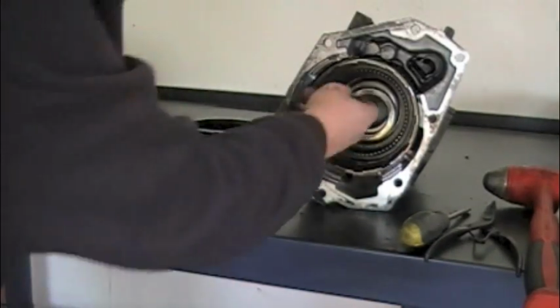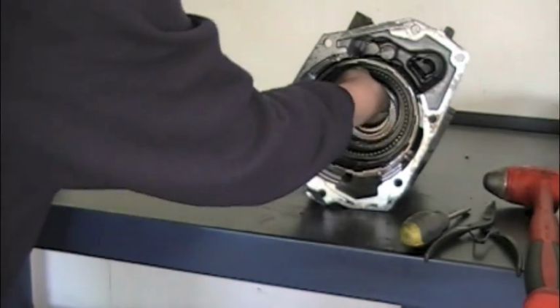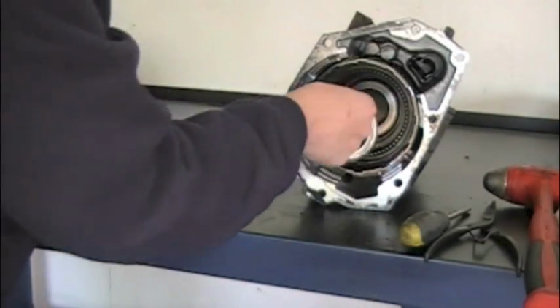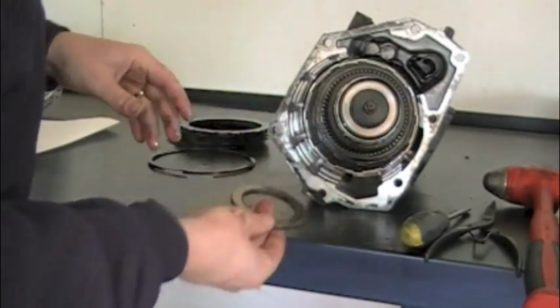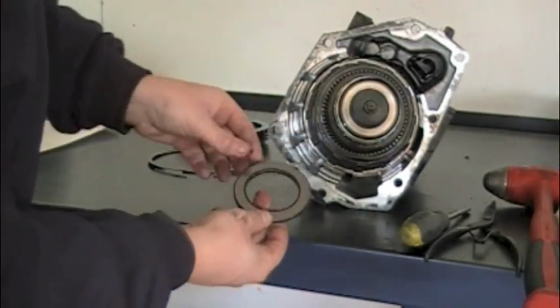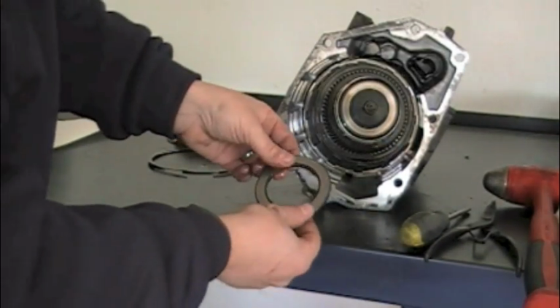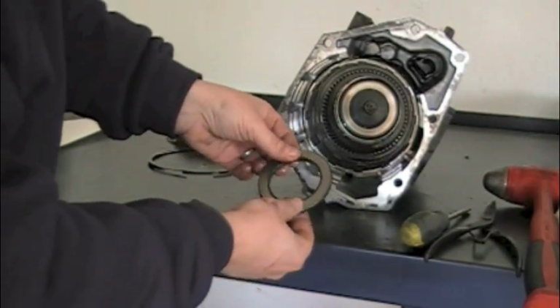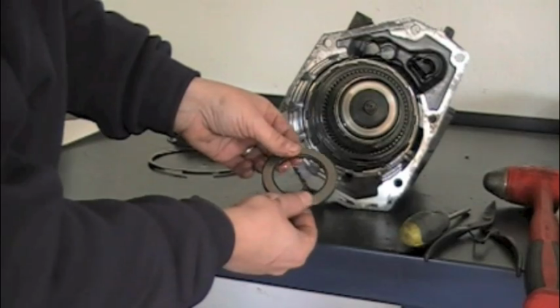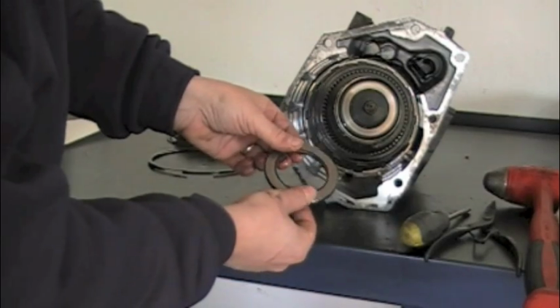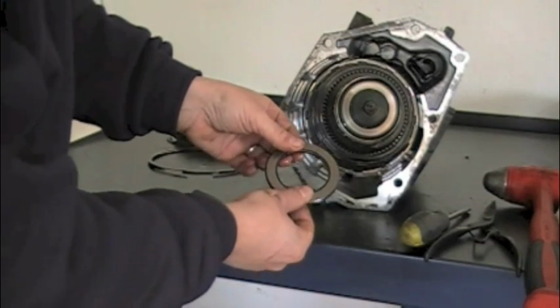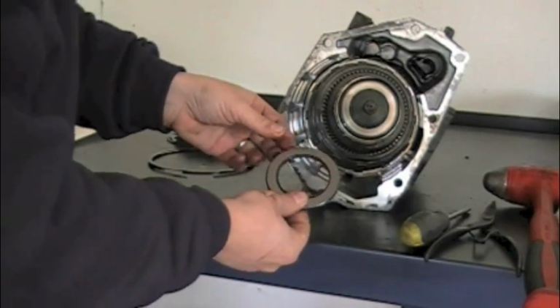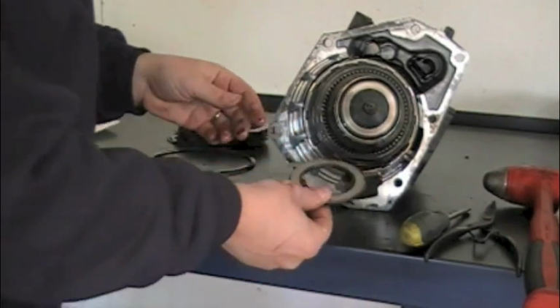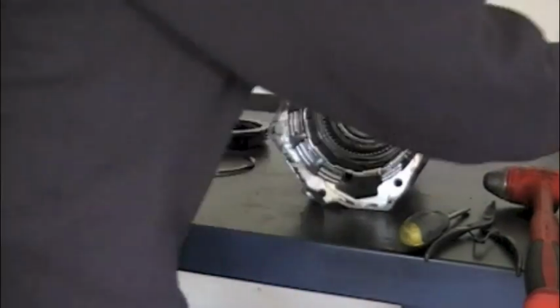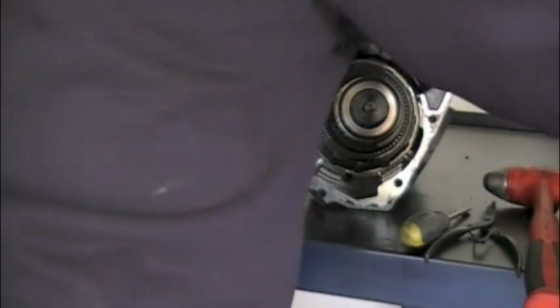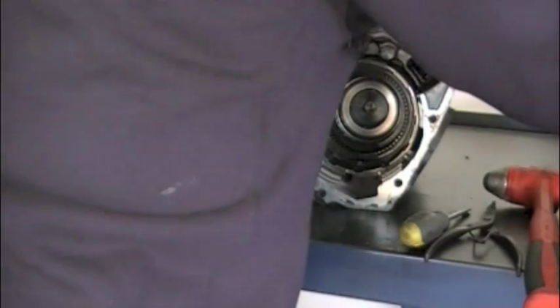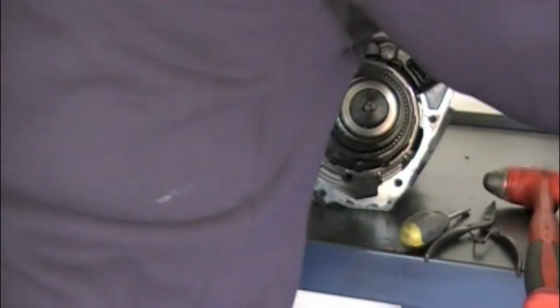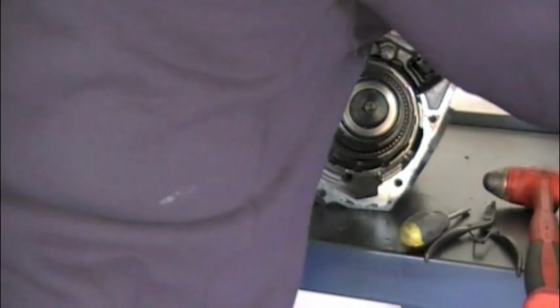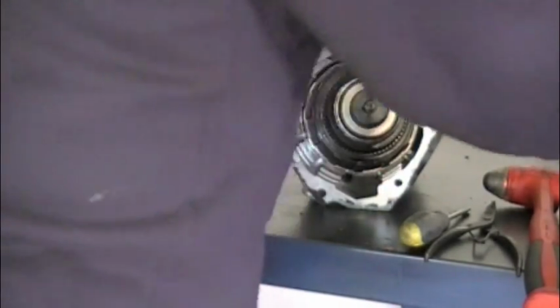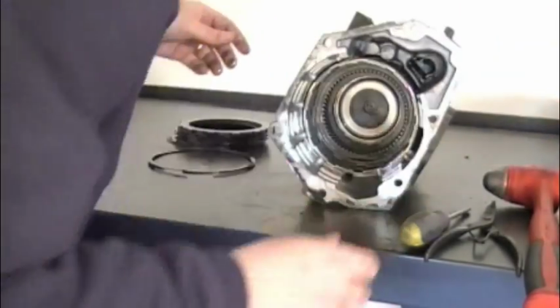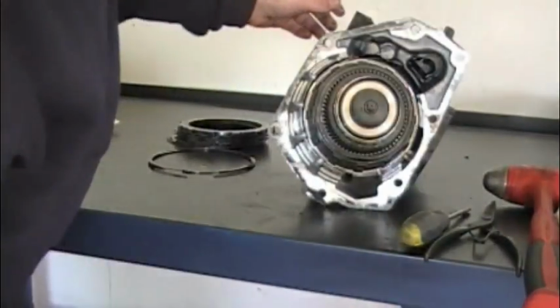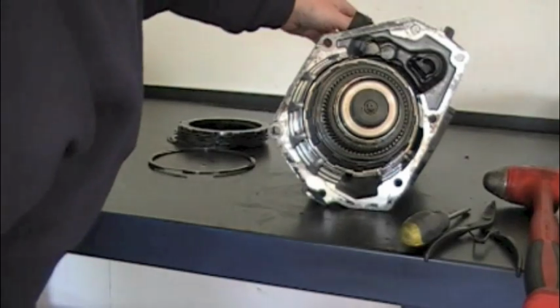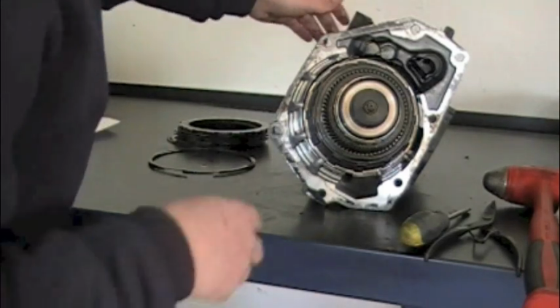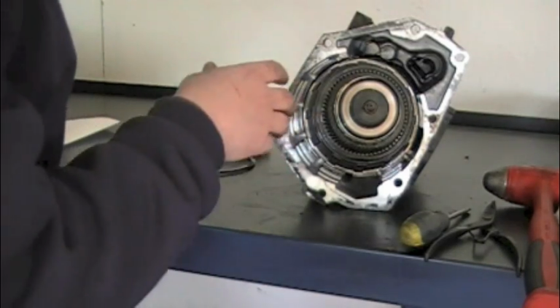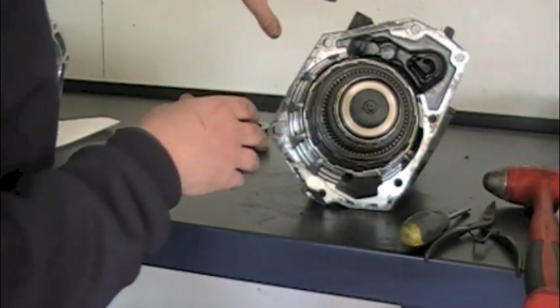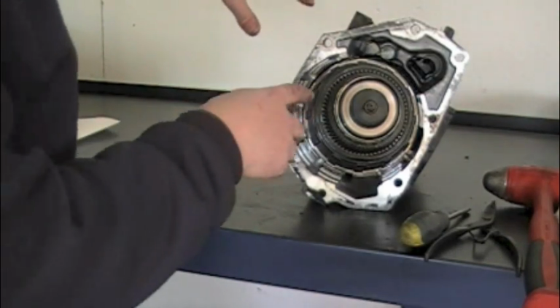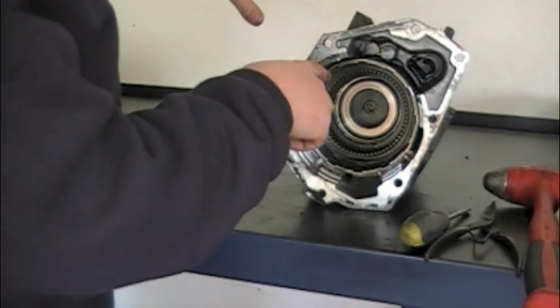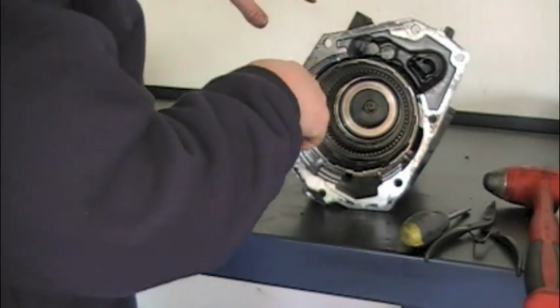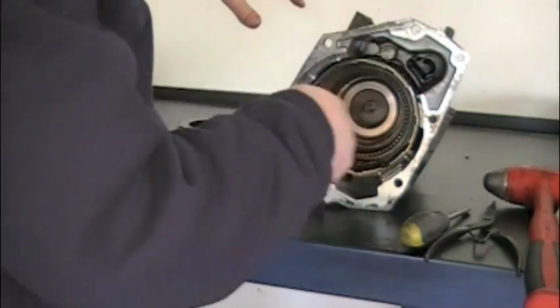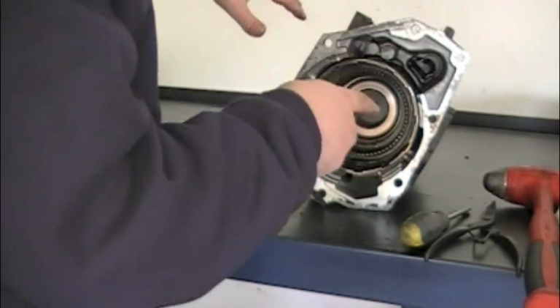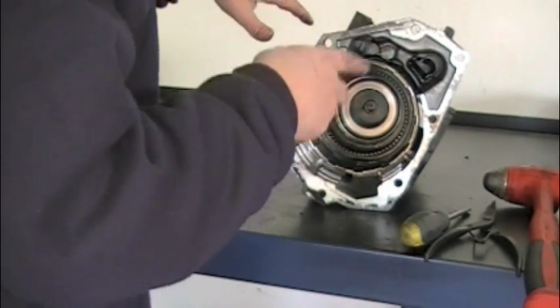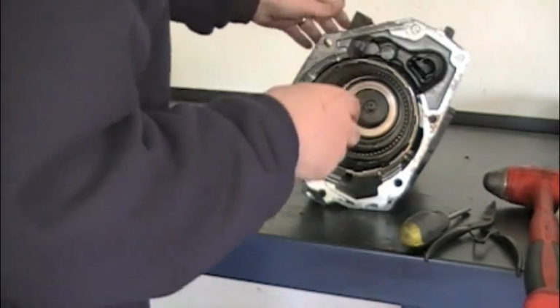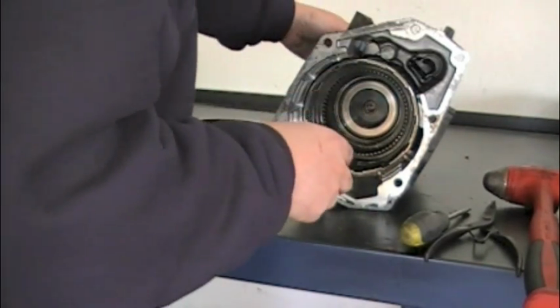Here is the double roller overdrive sprag assembly. It is directional, so I'm going to put it back on just how it came out, keeping it on the overdrive sprag race — we're going to set this to the side so it doesn't get messed up. Underneath is another roller bearing — a Torrington bearing — that goes on top of the snout of the overdrive sprag race. The output shaft is the outer sprag race for that twin roller sprag.